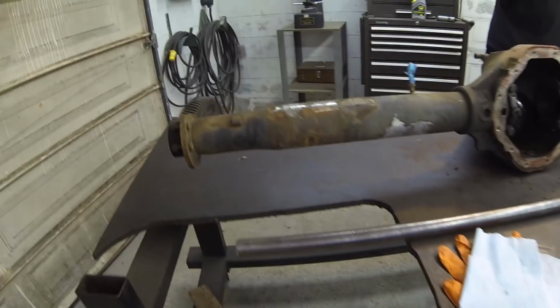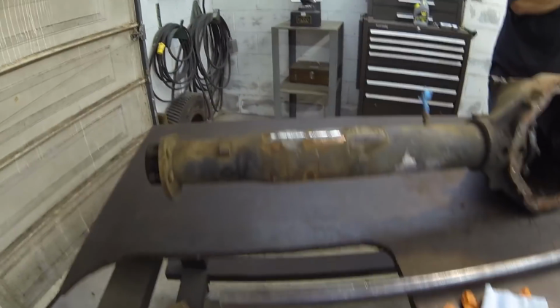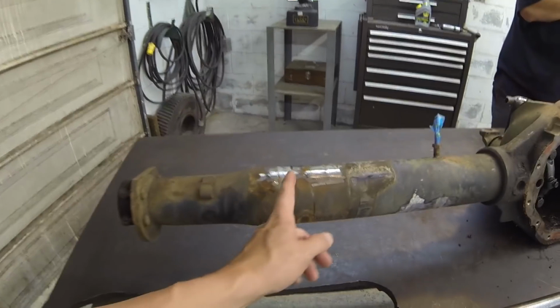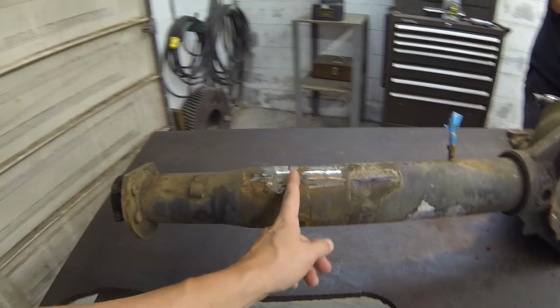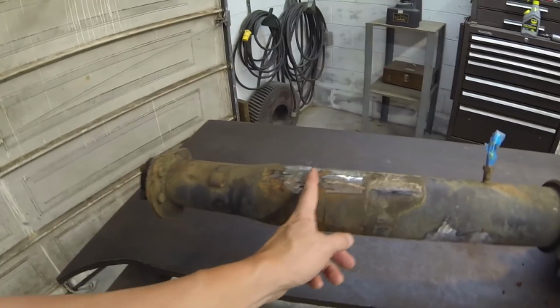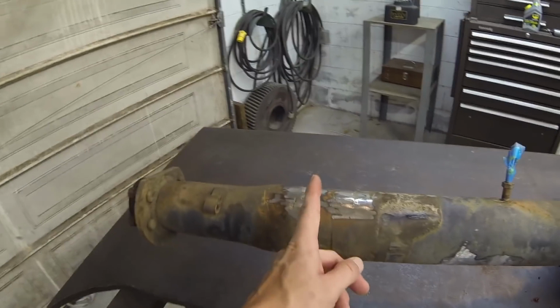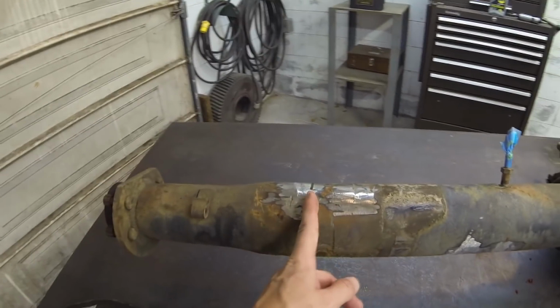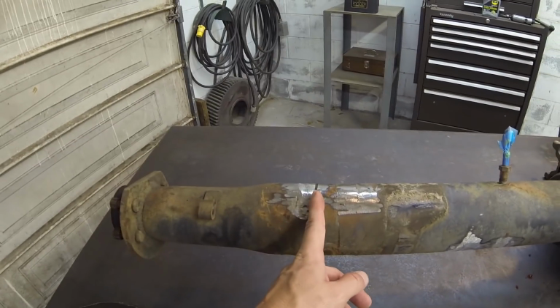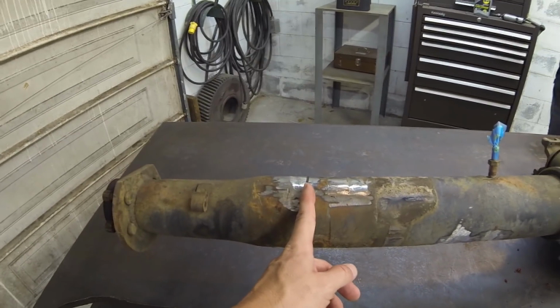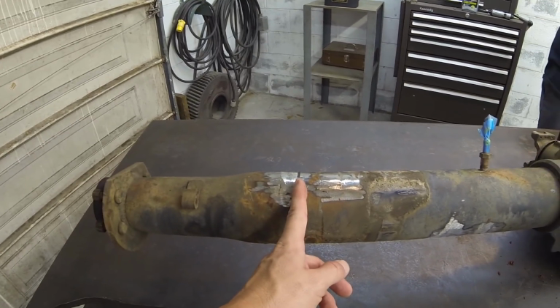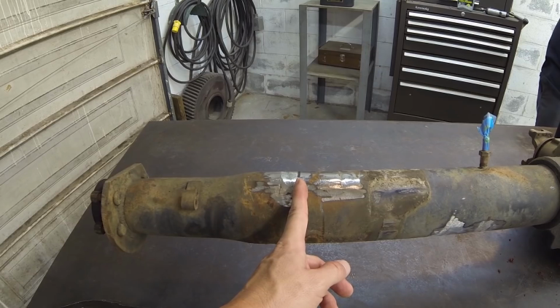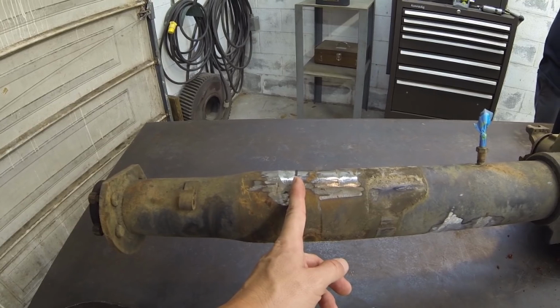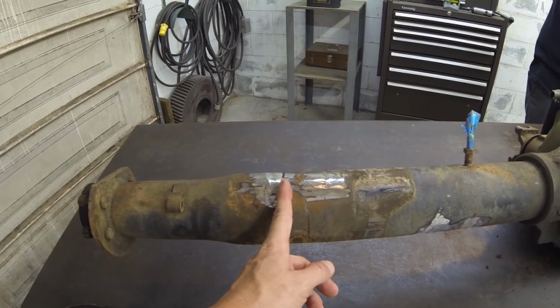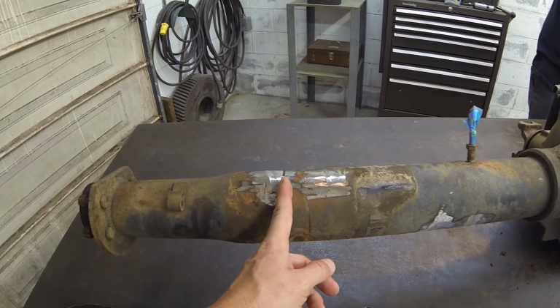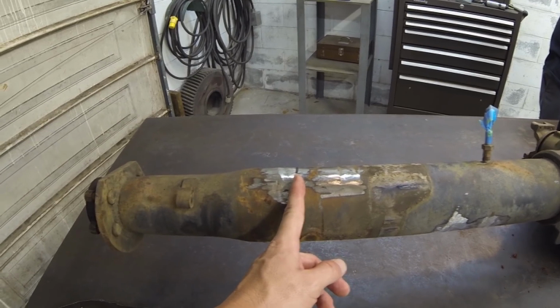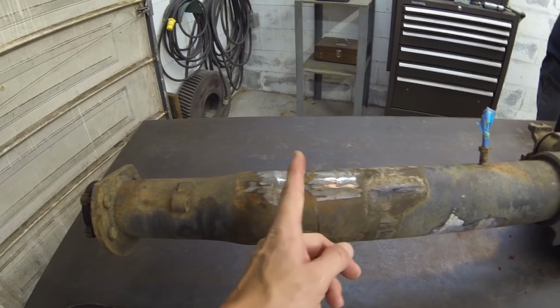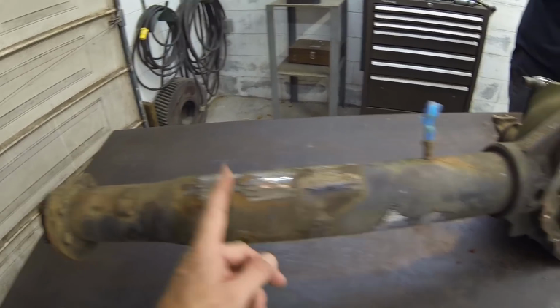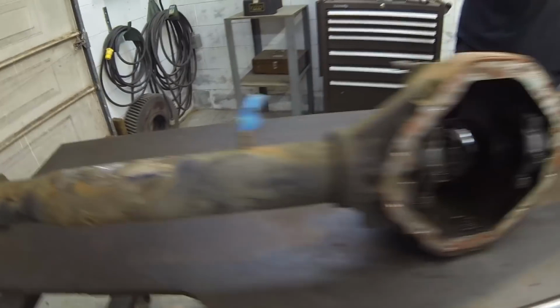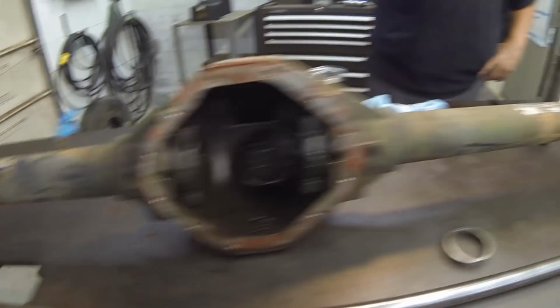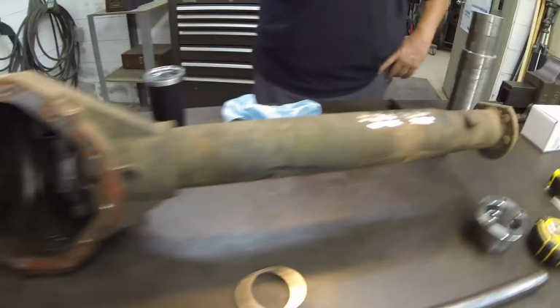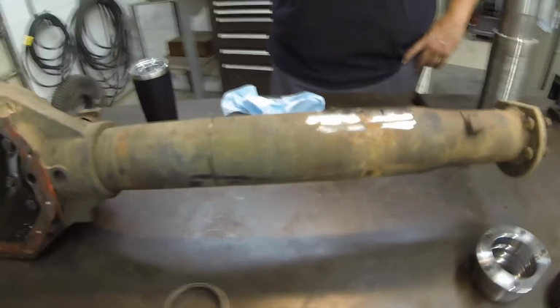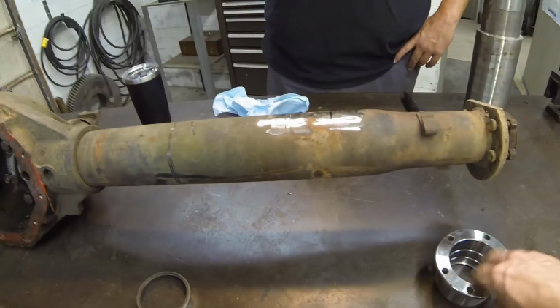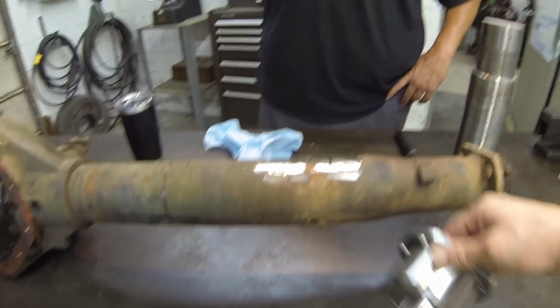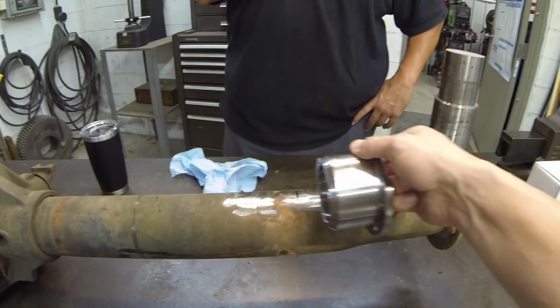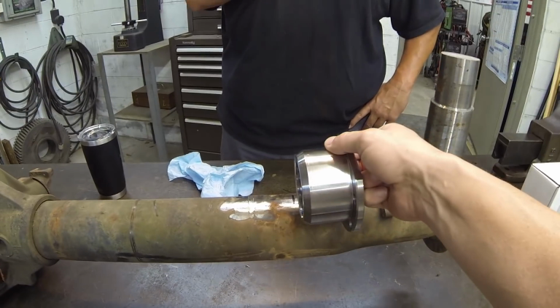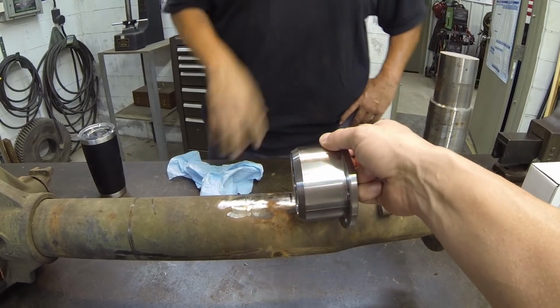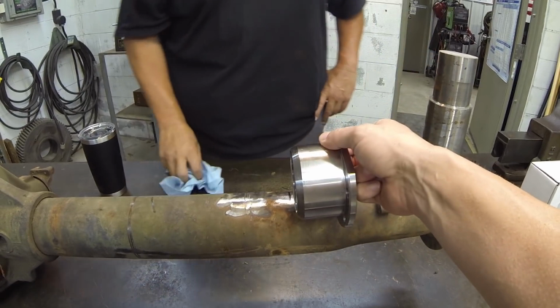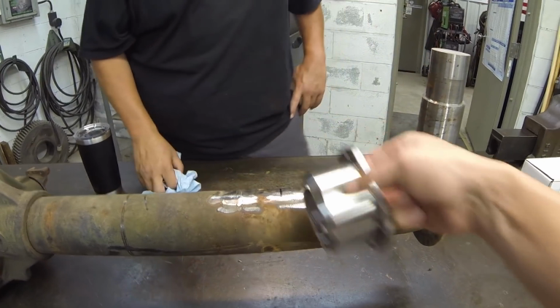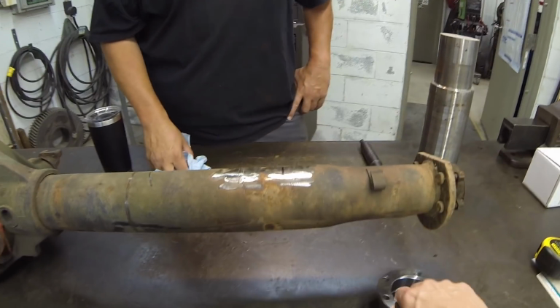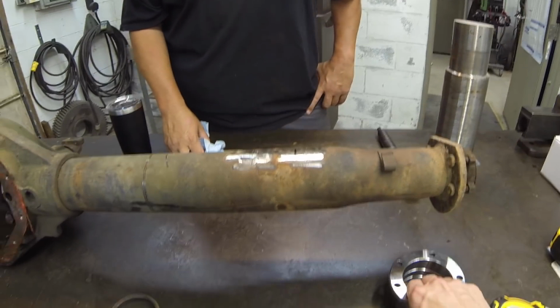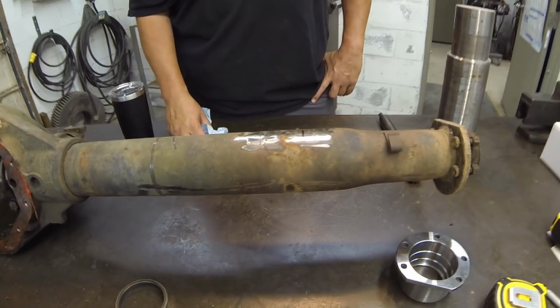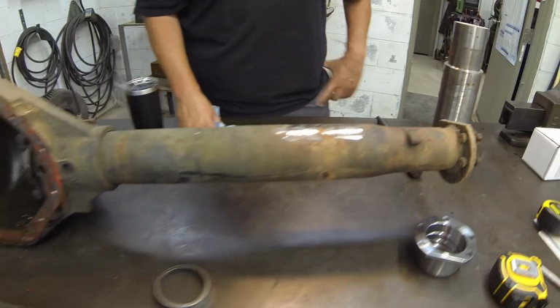We went ahead and marked our measurements. We're going to be cutting this to 46 and an eighth, I believe is what we came up with. And from there, these are two and a quarter inches long, so we'll end up just over 50 inches.